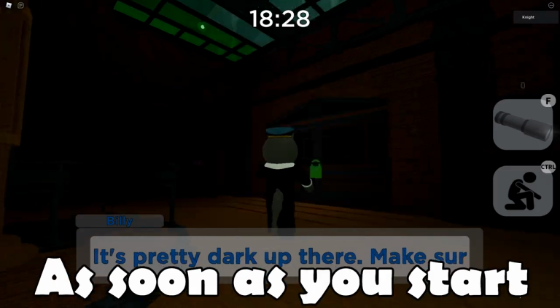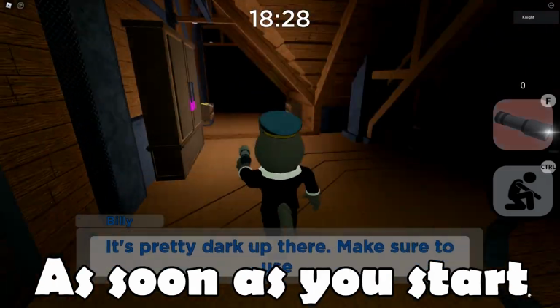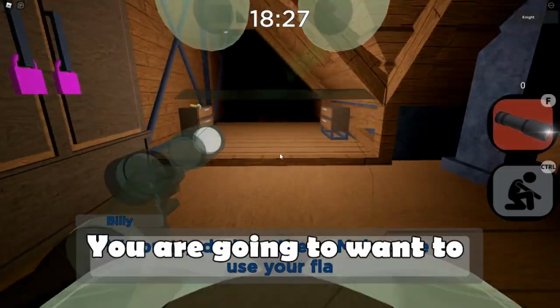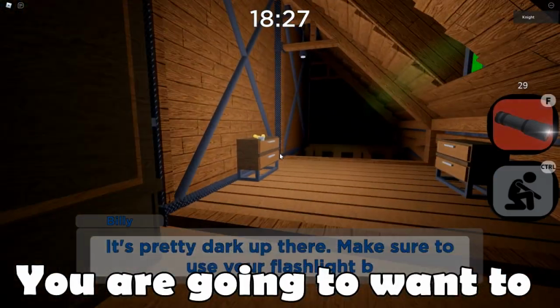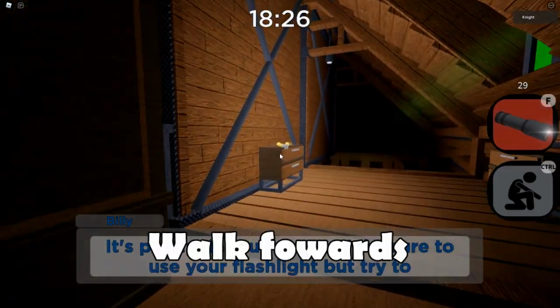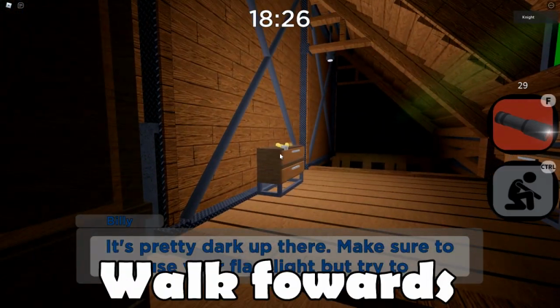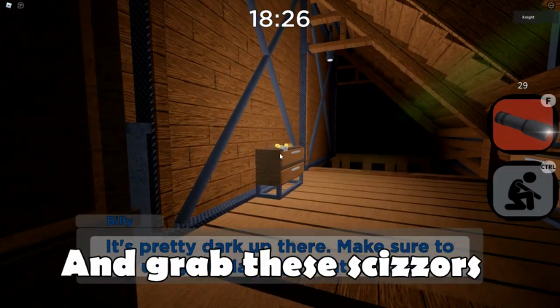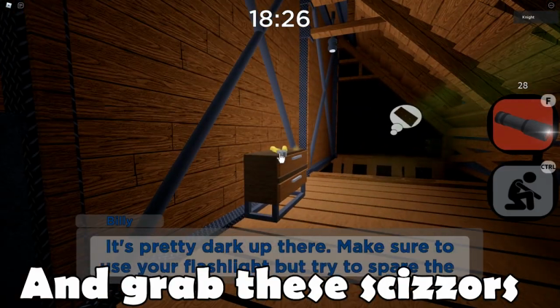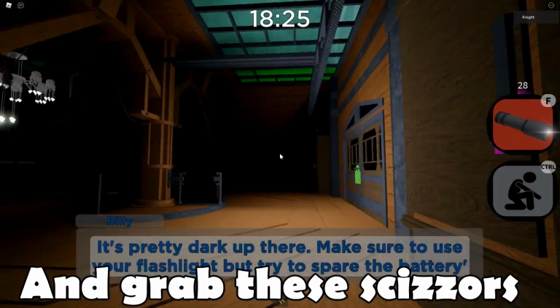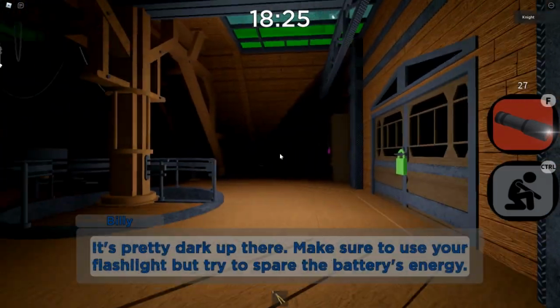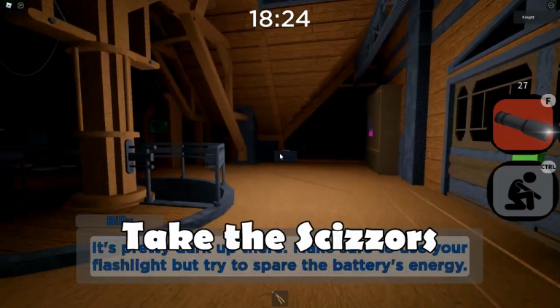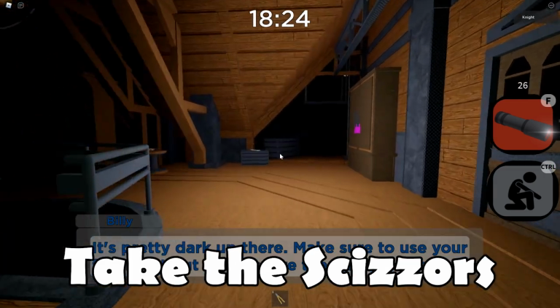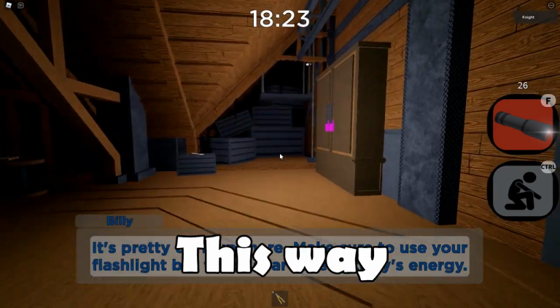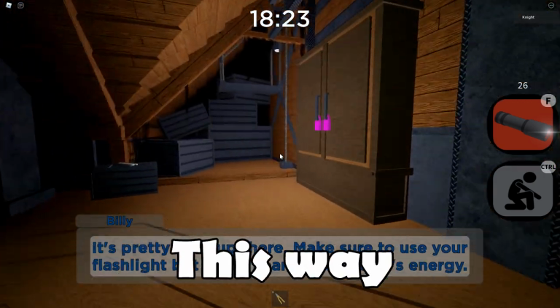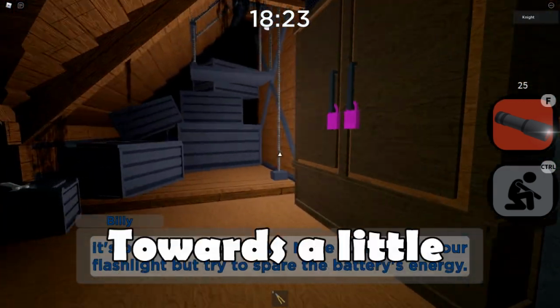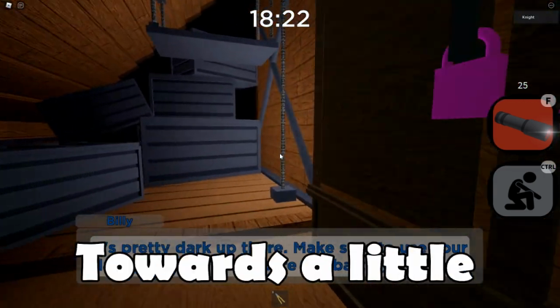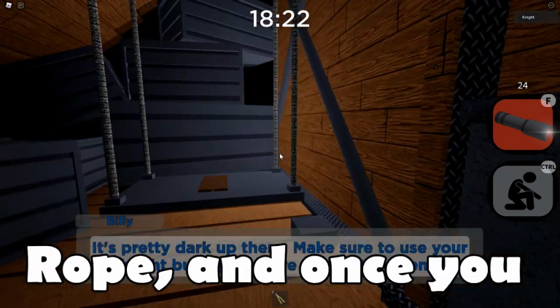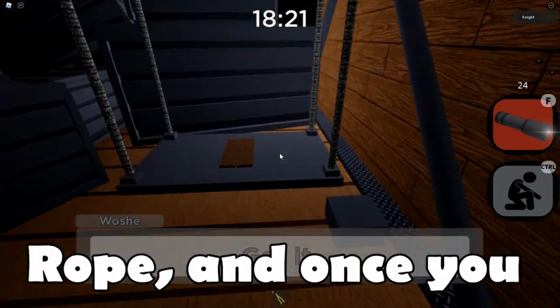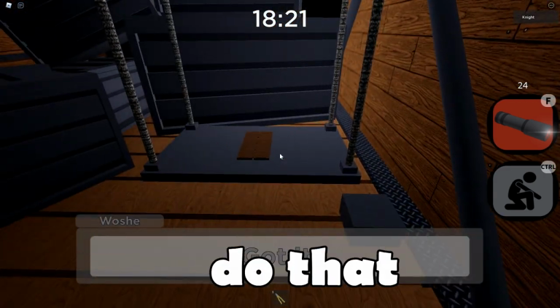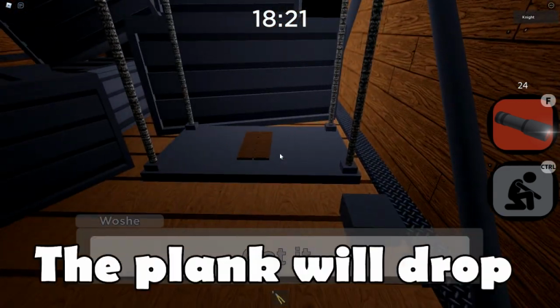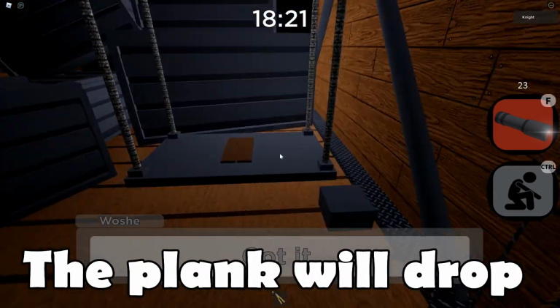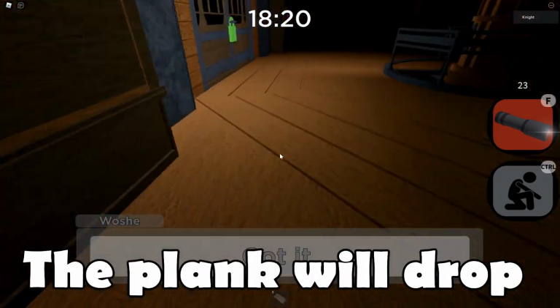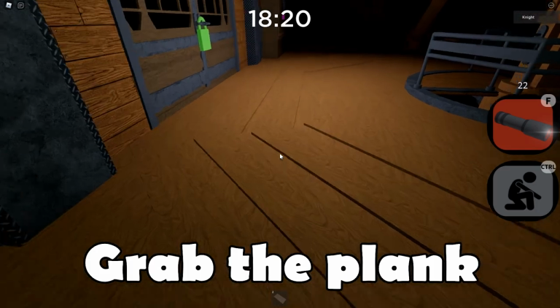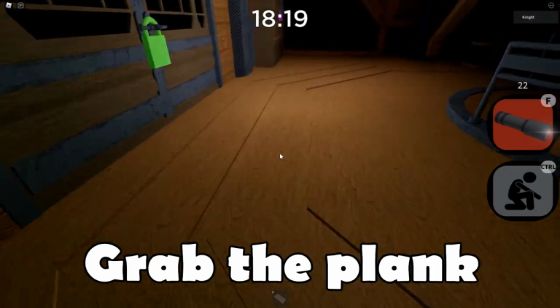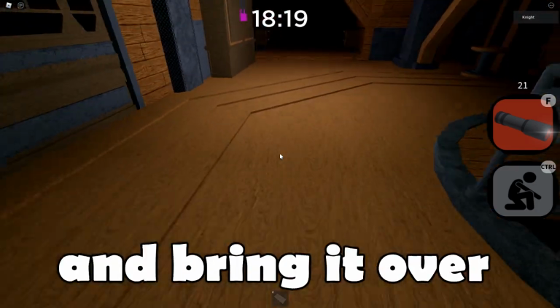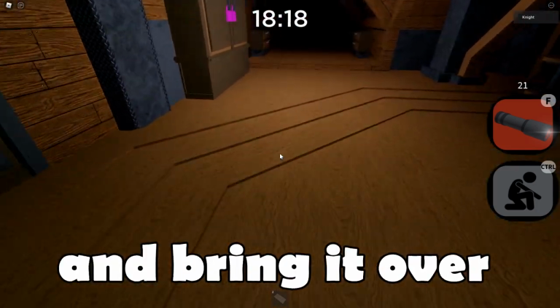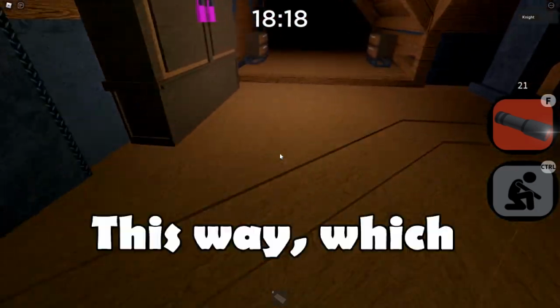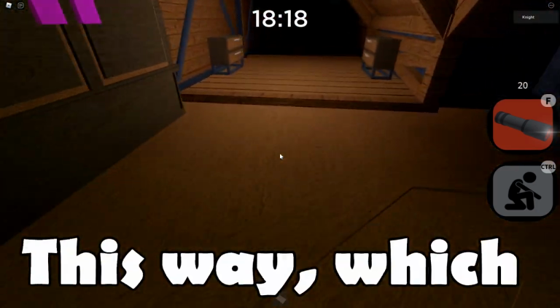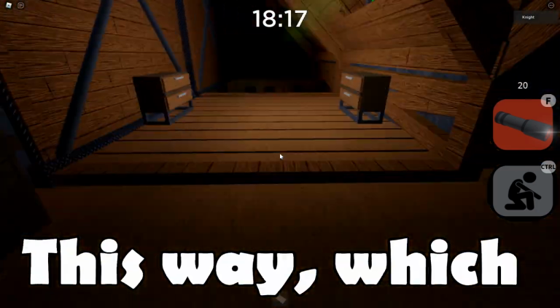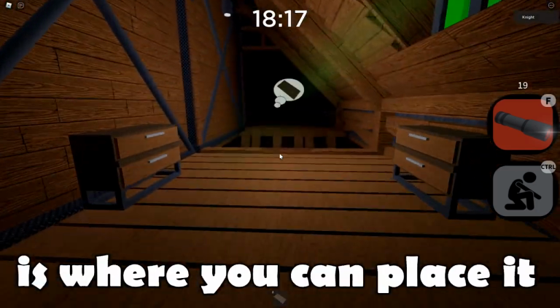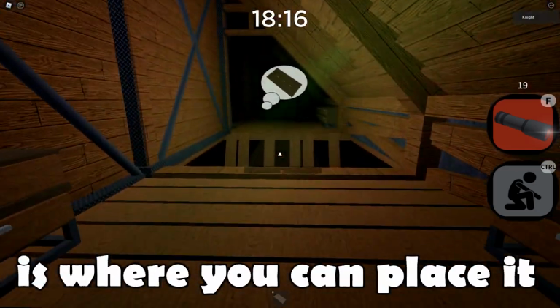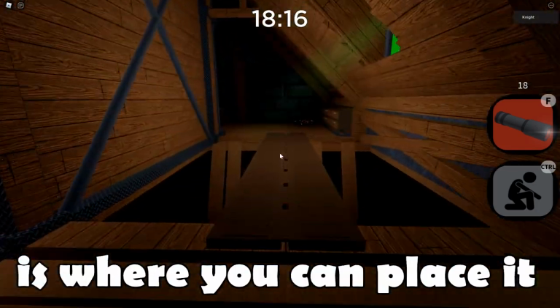As soon as you start you're going to want to walk forwards and grab these scissors. Take the scissors towards a little rope and once you do that the plank will drop. Grab the plank and bring it over this way, which is where you can place it.